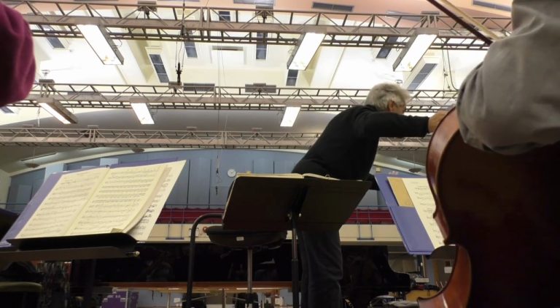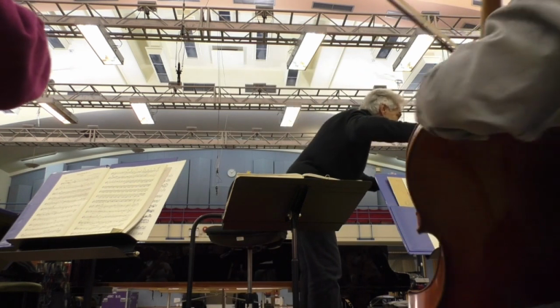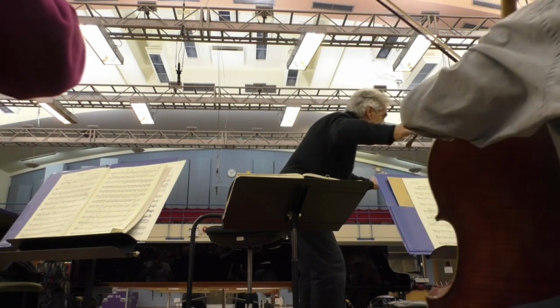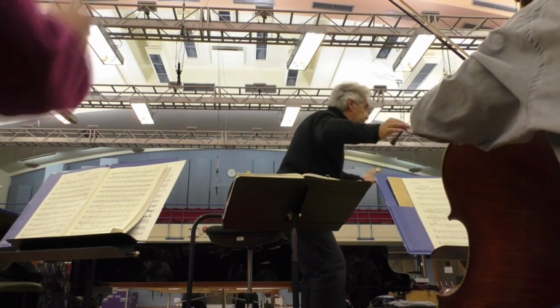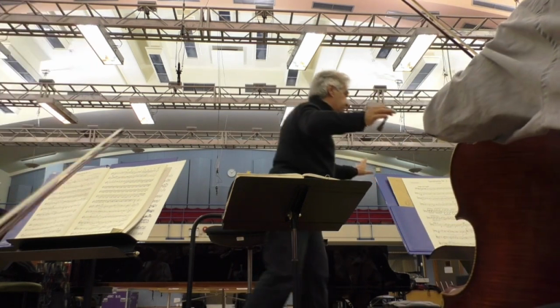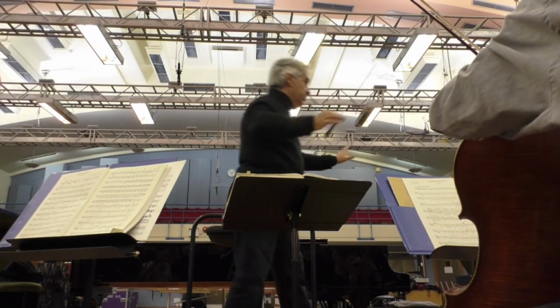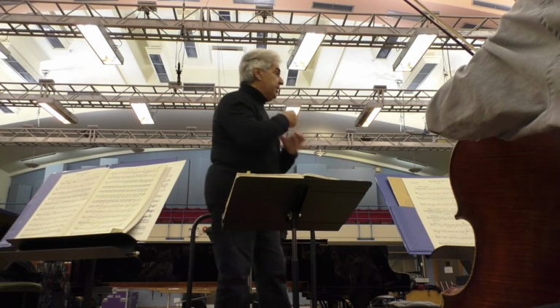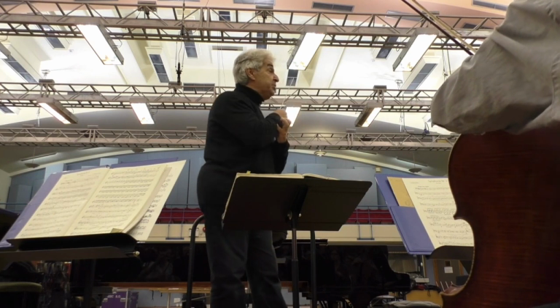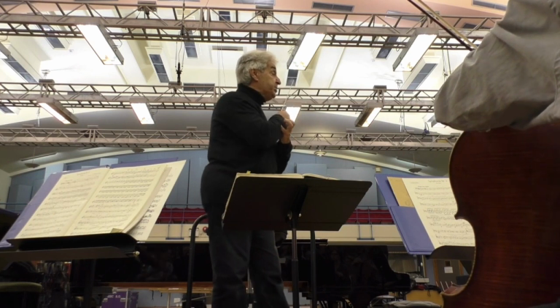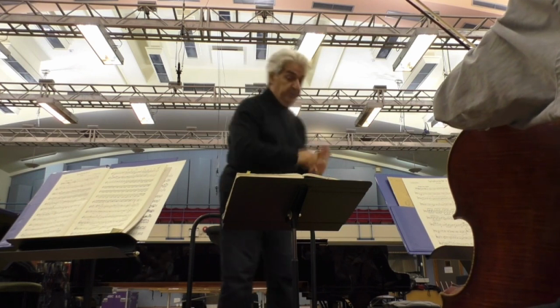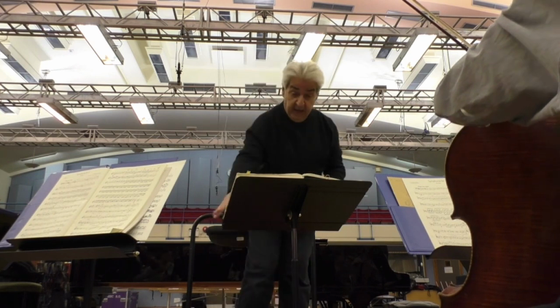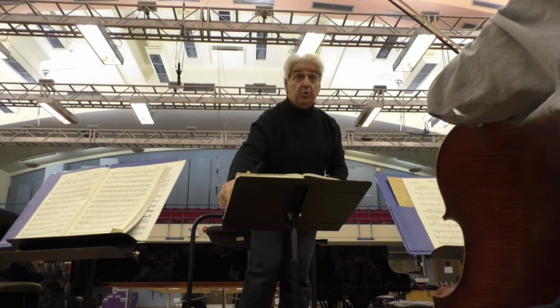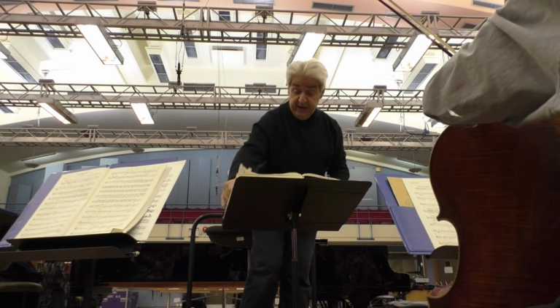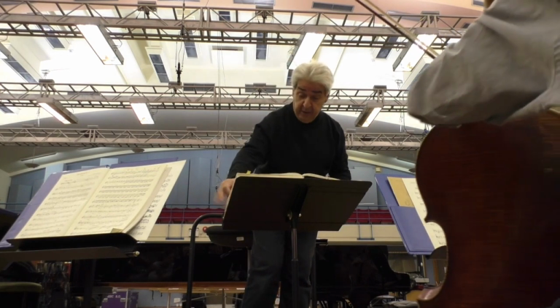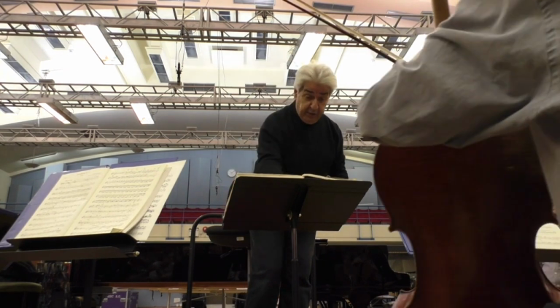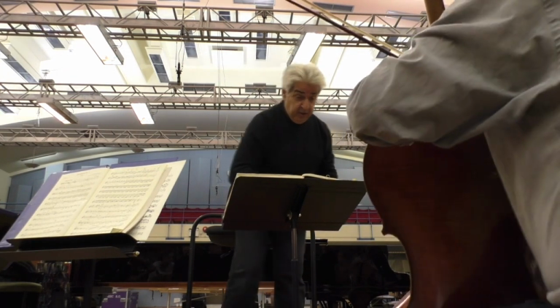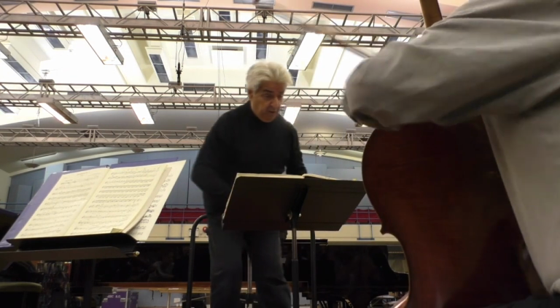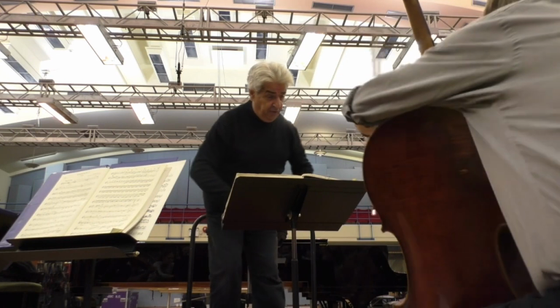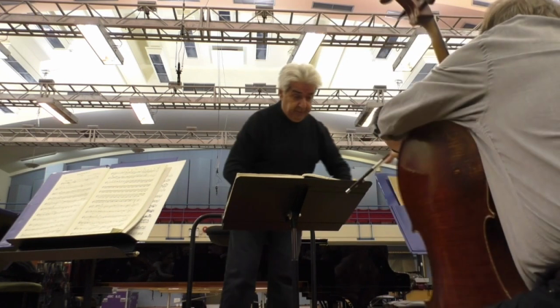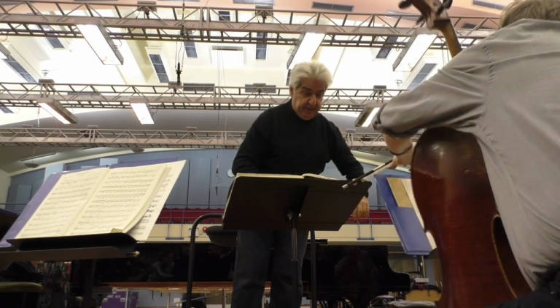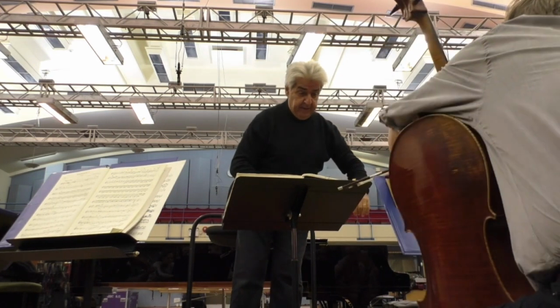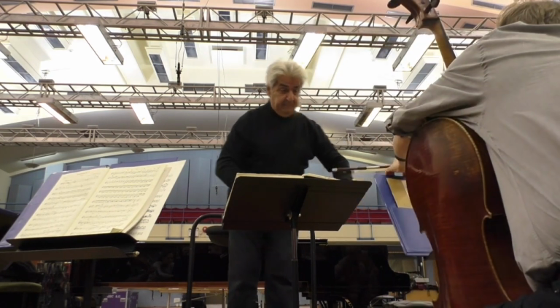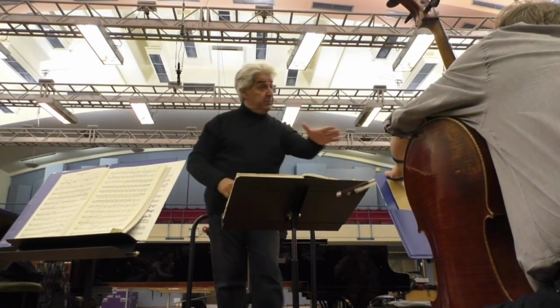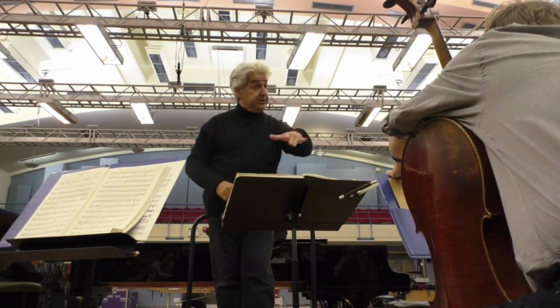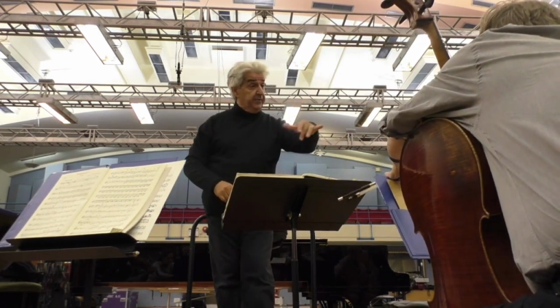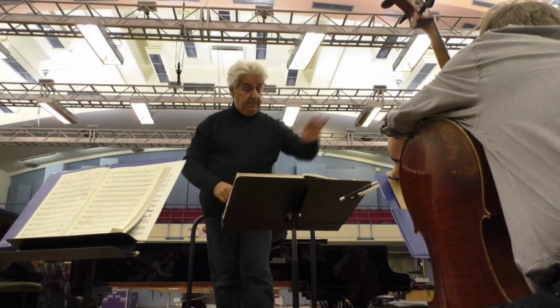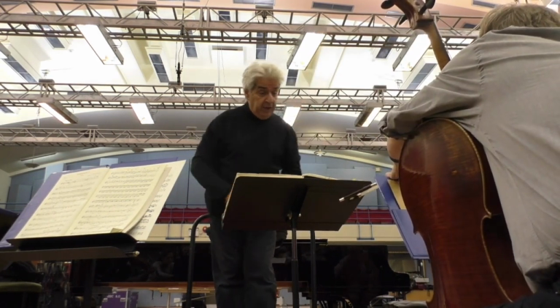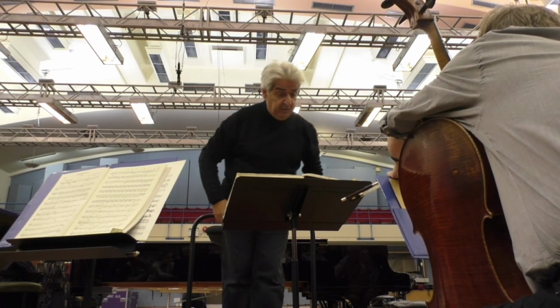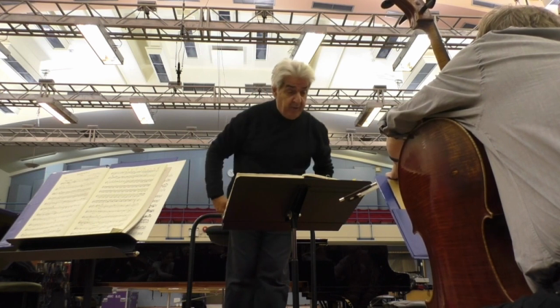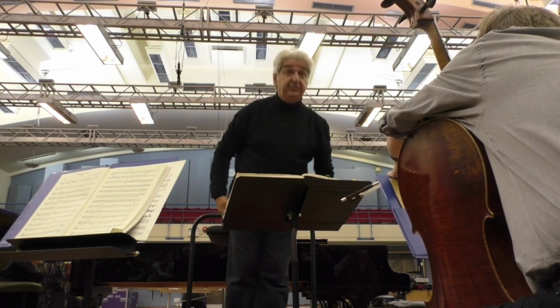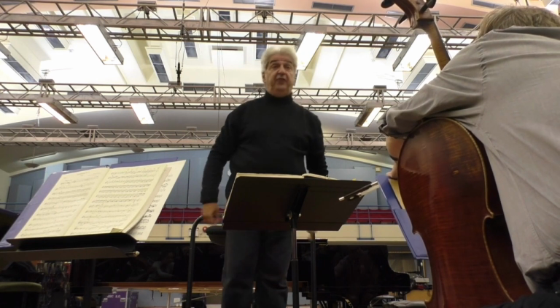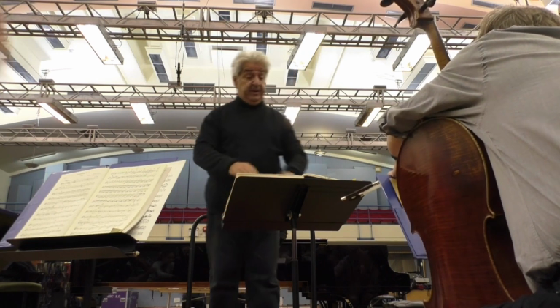I'm going to talk to you — just an absolute pianist with the top. Otherwise, gorgeous playing from everybody. Thank you. Does that make more sense now? Yes. Okay, thank you very much. Let's go from bar 15, please.